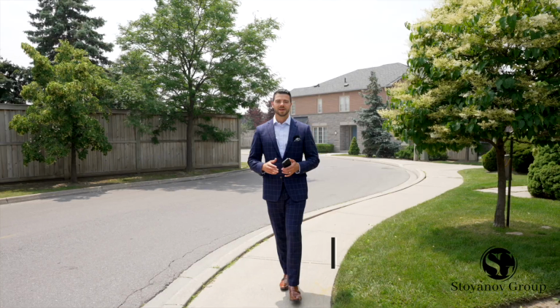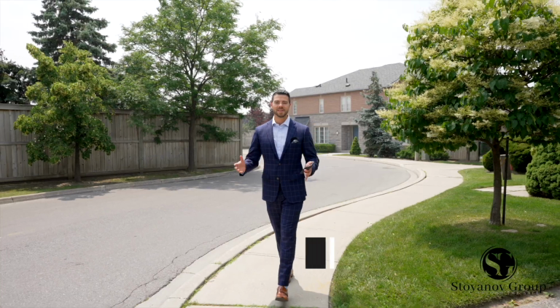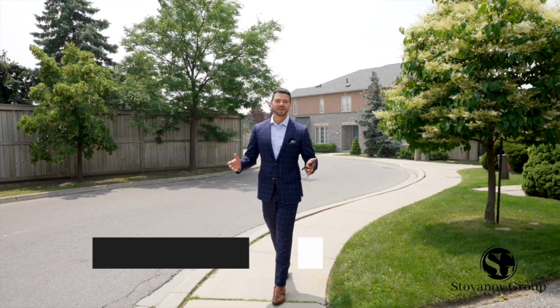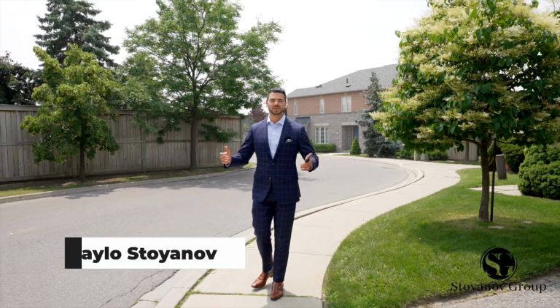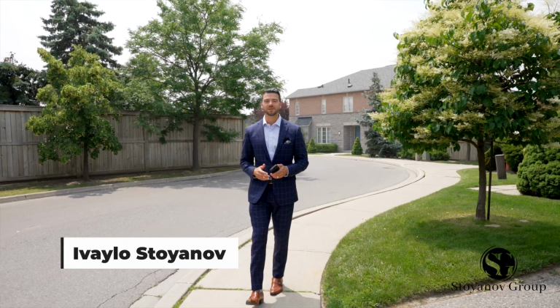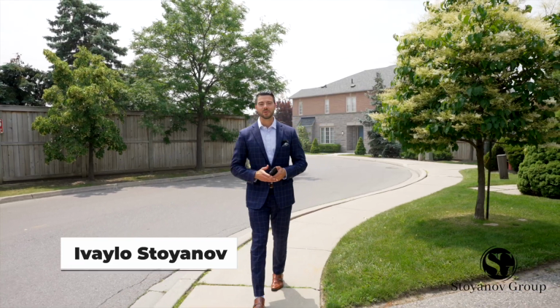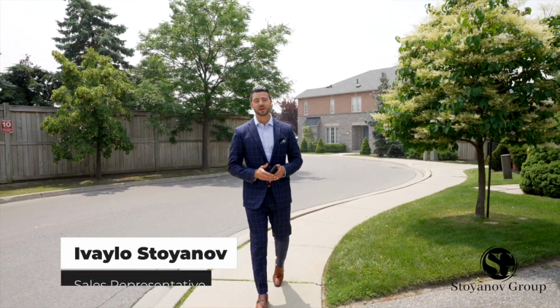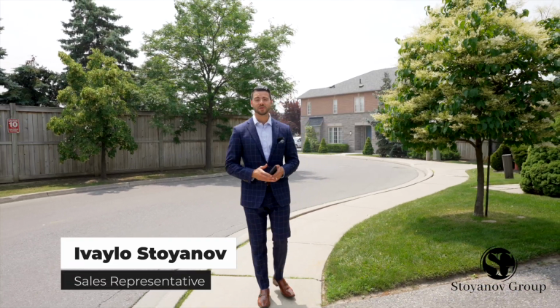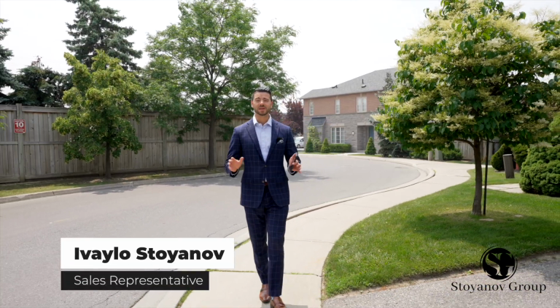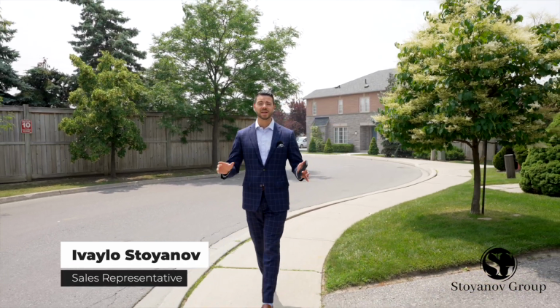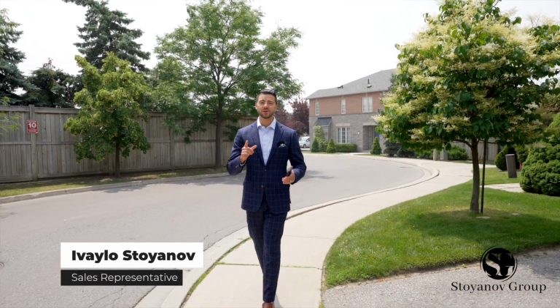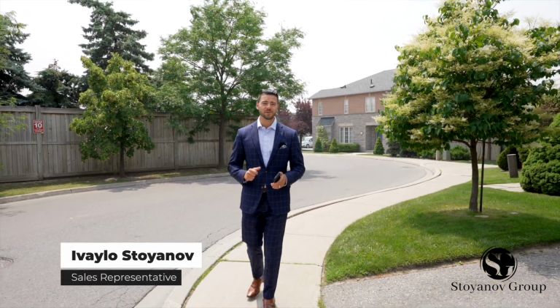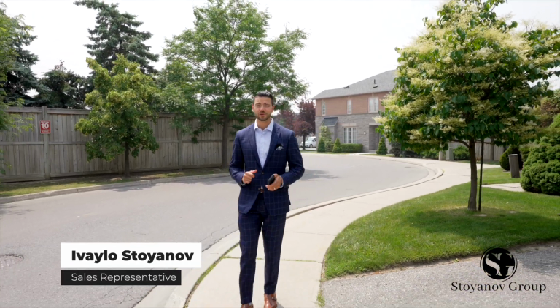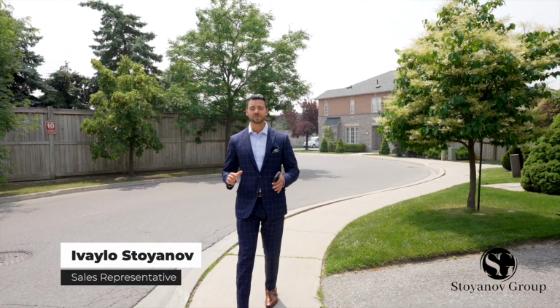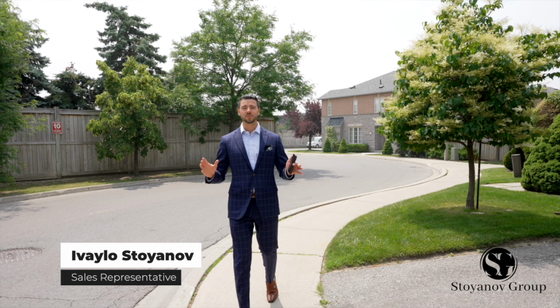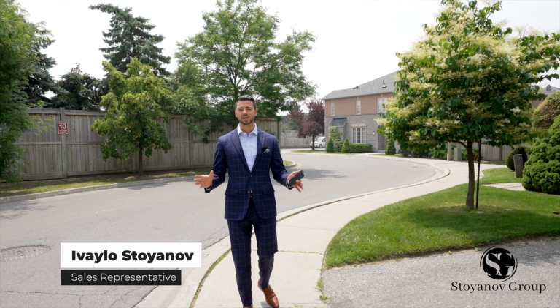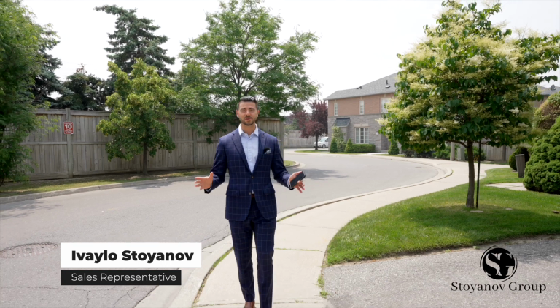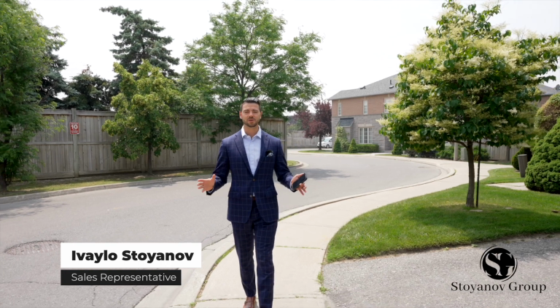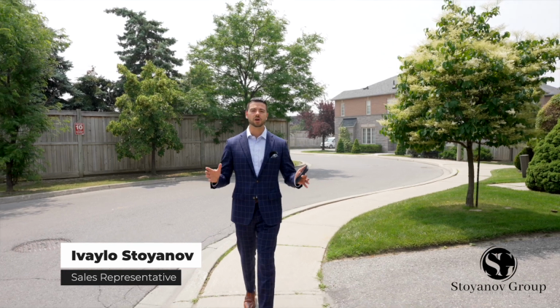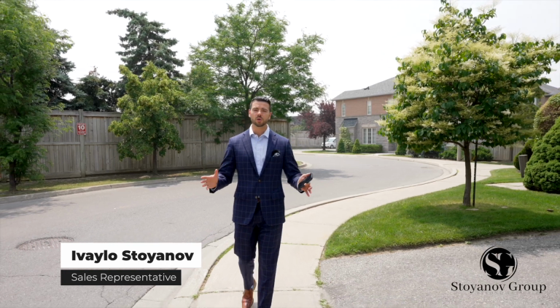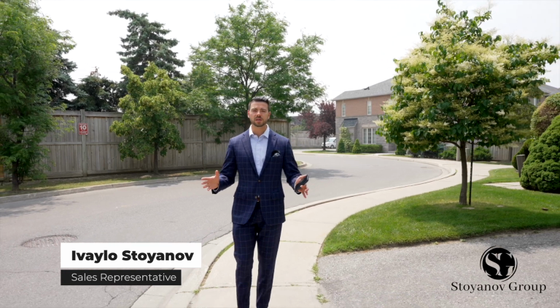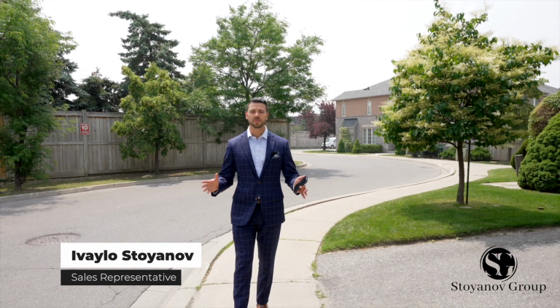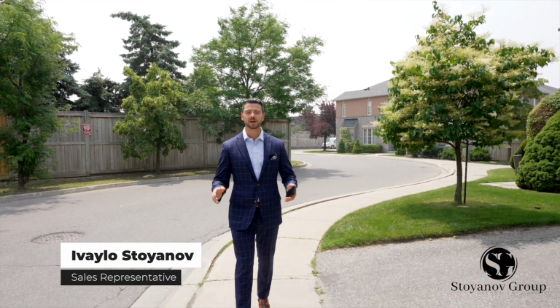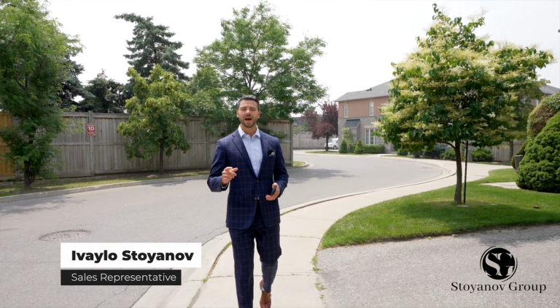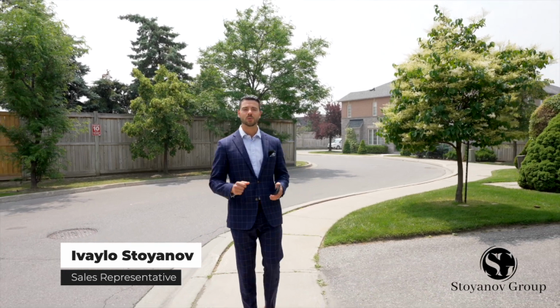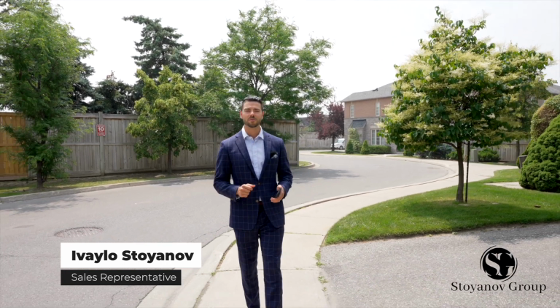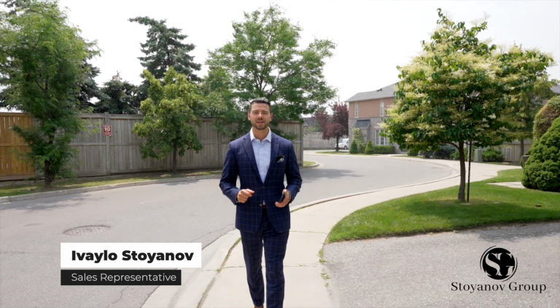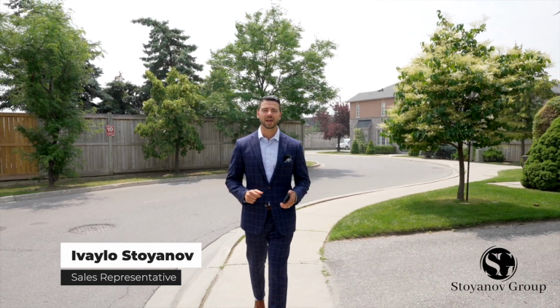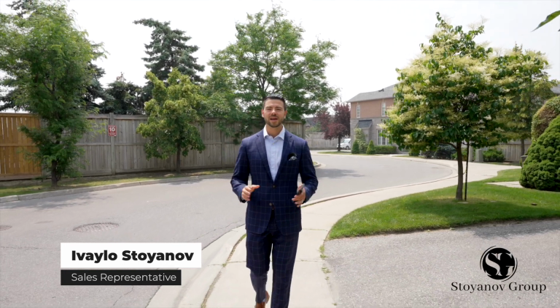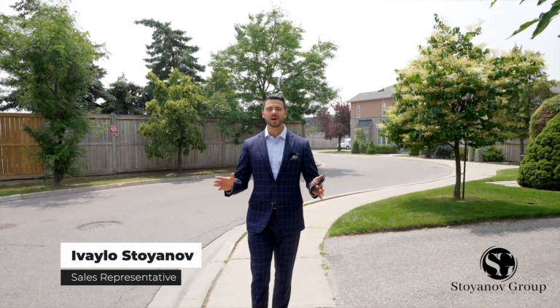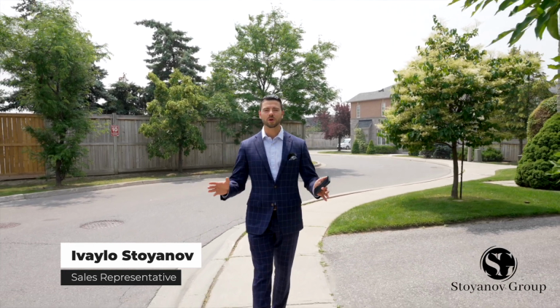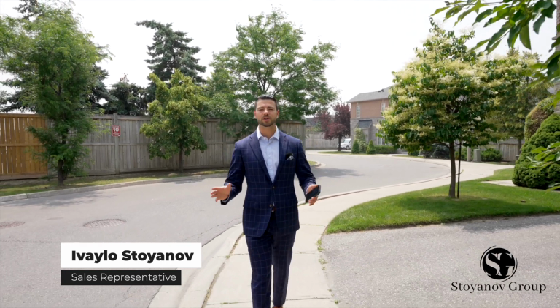Hey there, Ivala Stianov here with the Stianov Group, and today you're in for a treat as I'm super excited to present to you our newest listing on the market at 12 Pinedale Gate in Woodbridge.